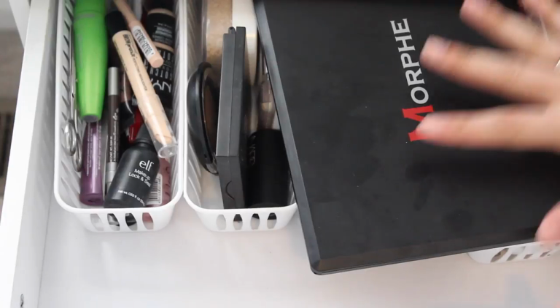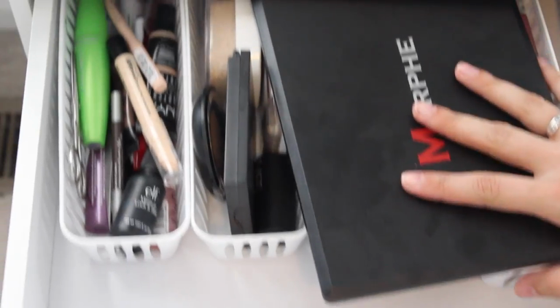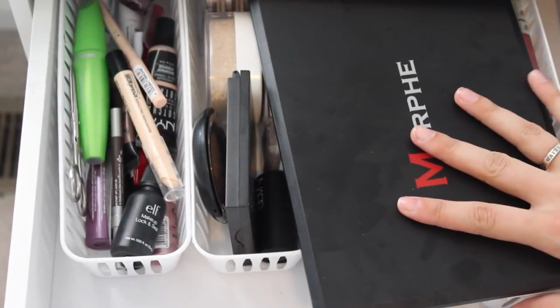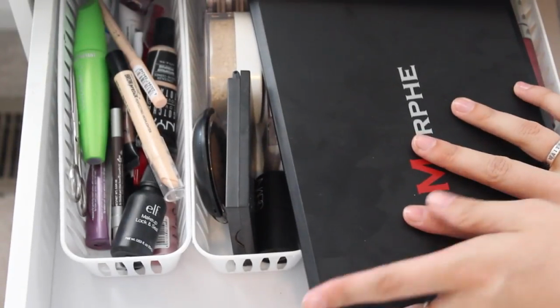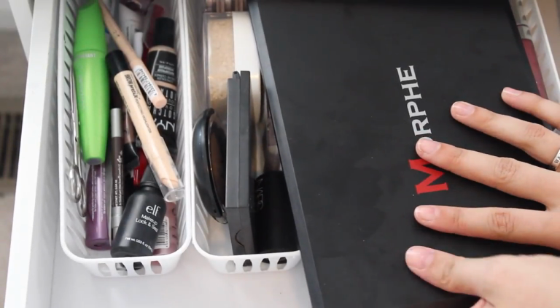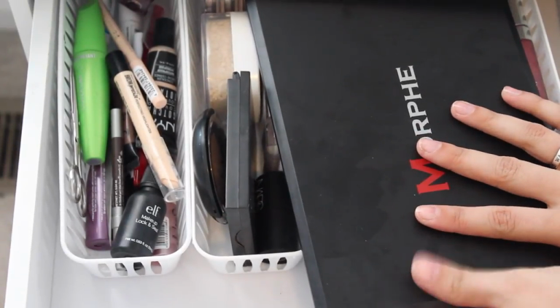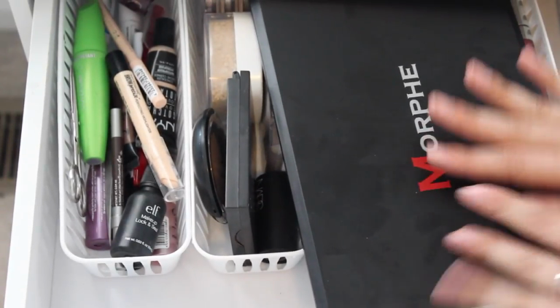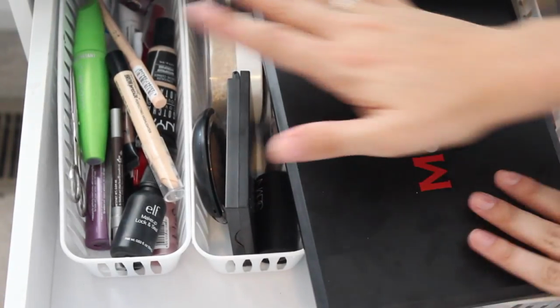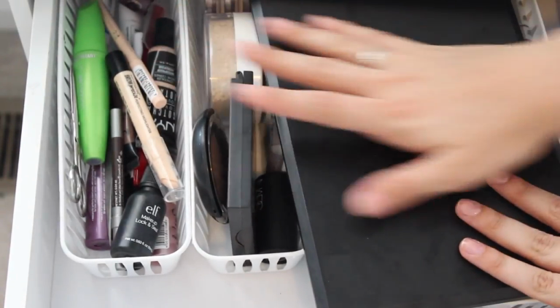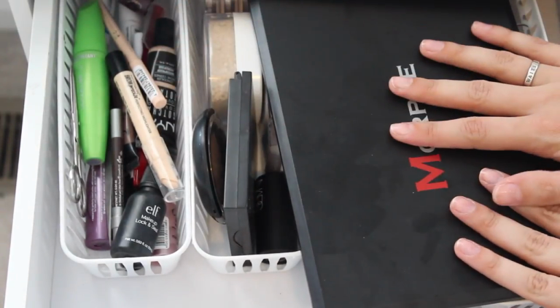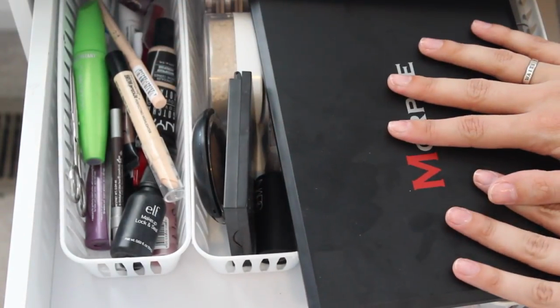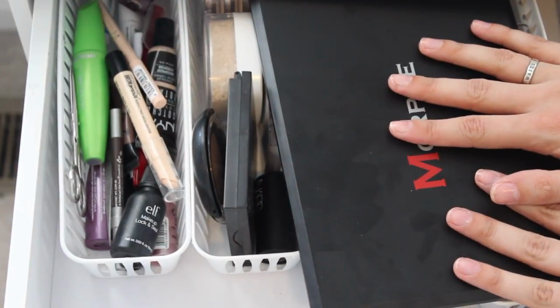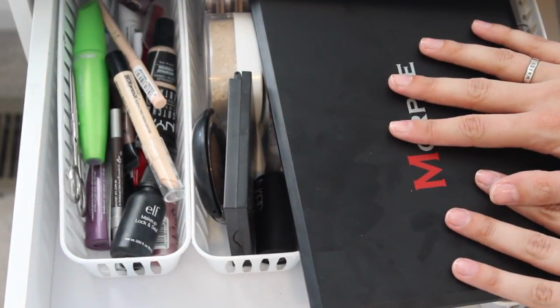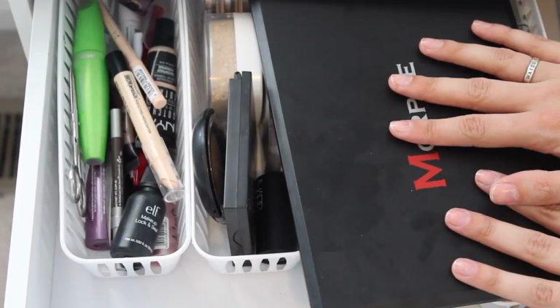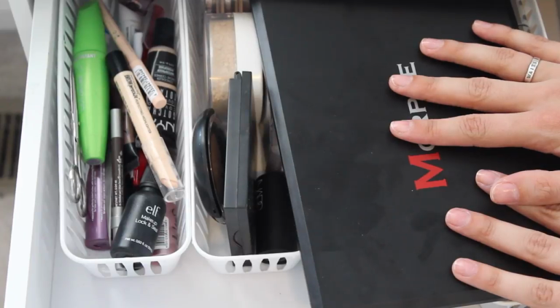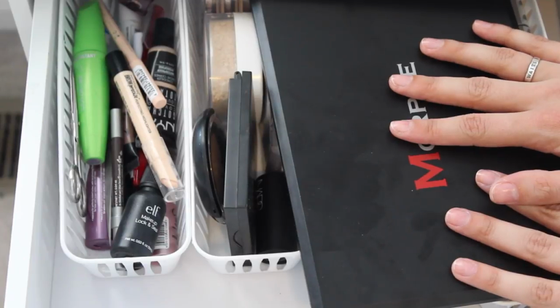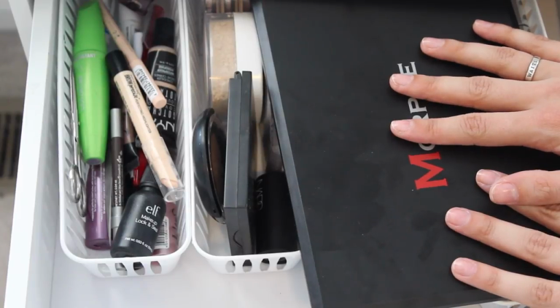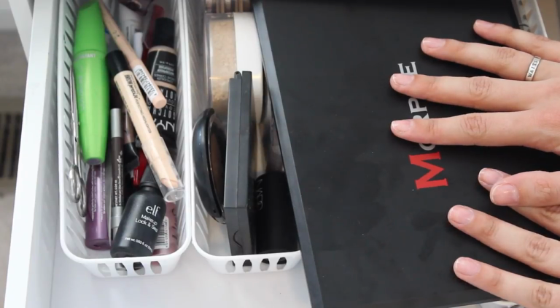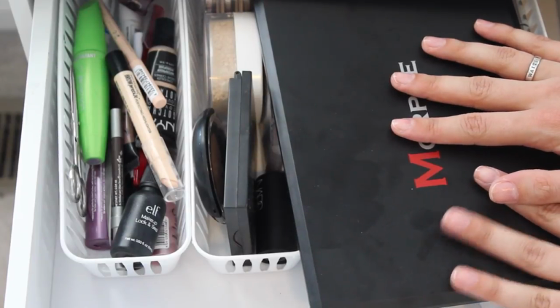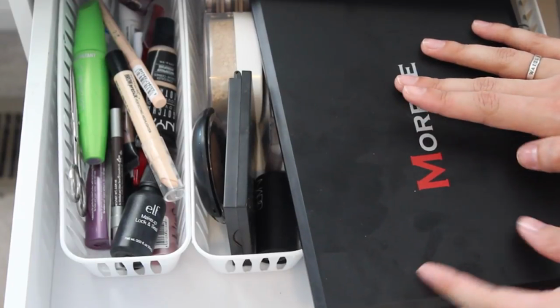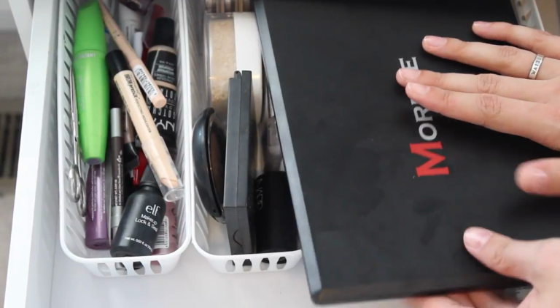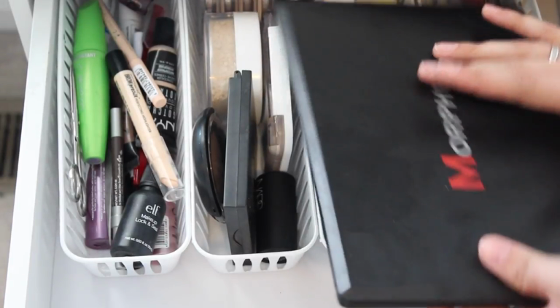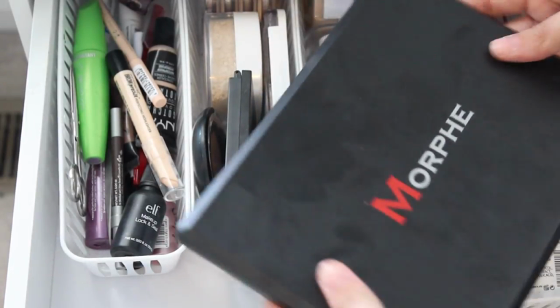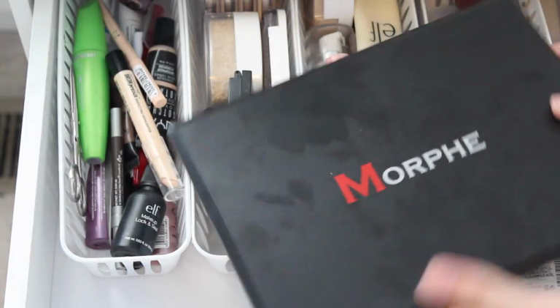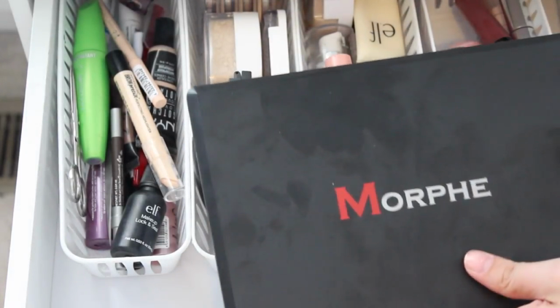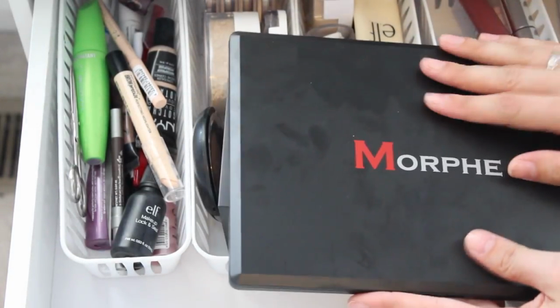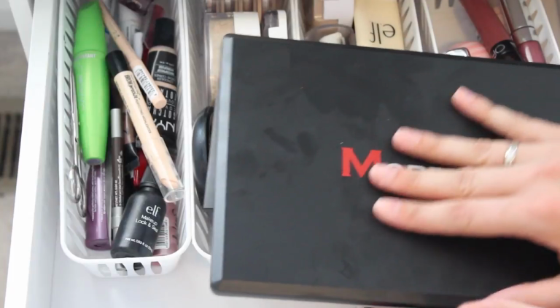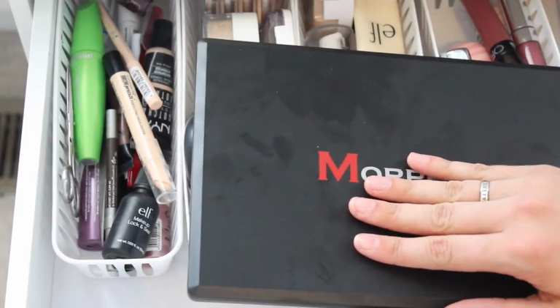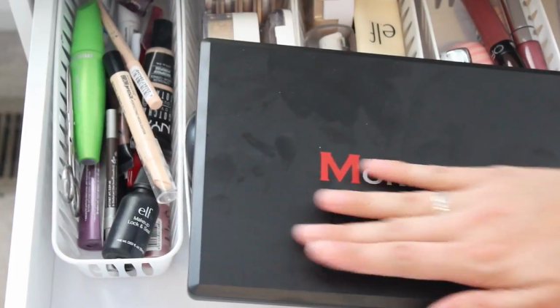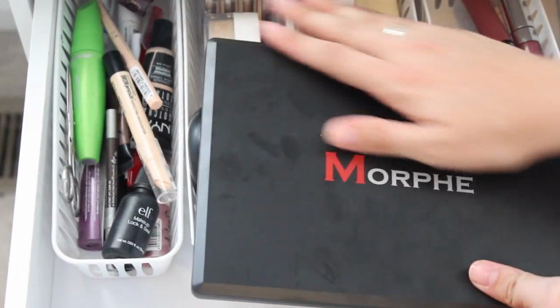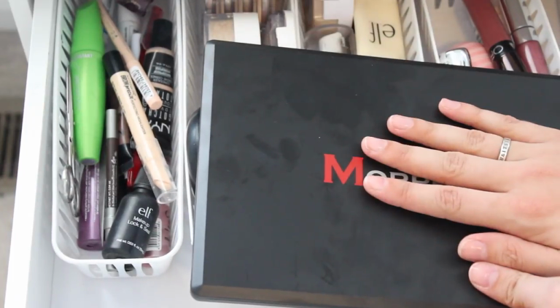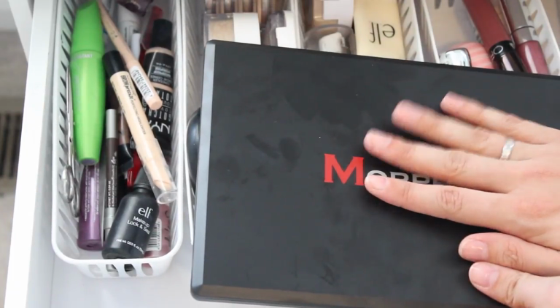Okay guys, welcome back to the everyday makeup drawer series. This is my everyday makeup drawer for the month of July. I know we're getting a little late start, but this month it's just been super crazy. So let's go ahead and get started.